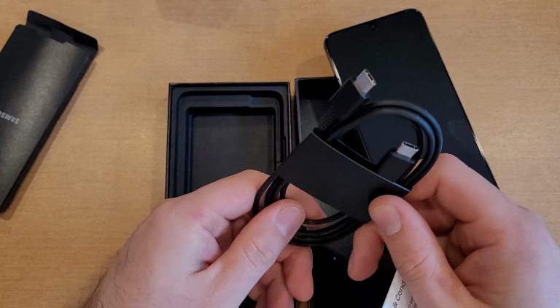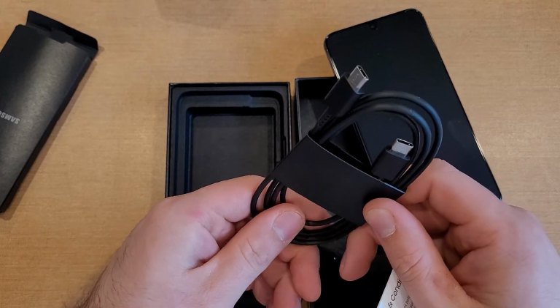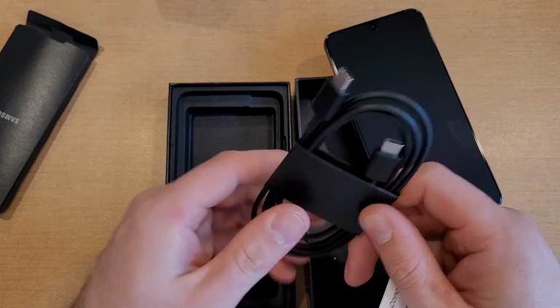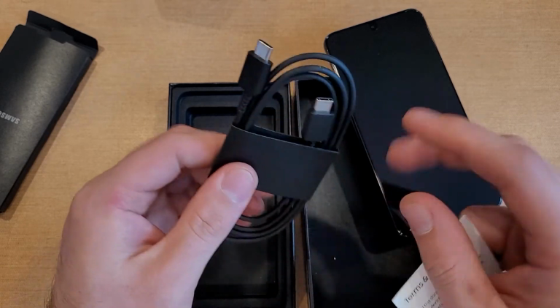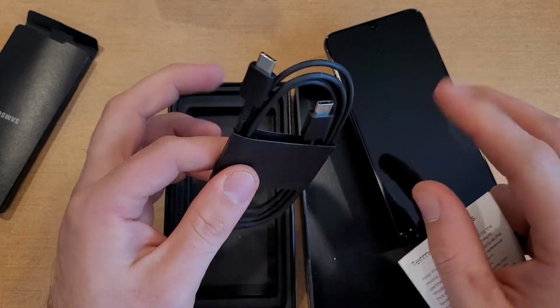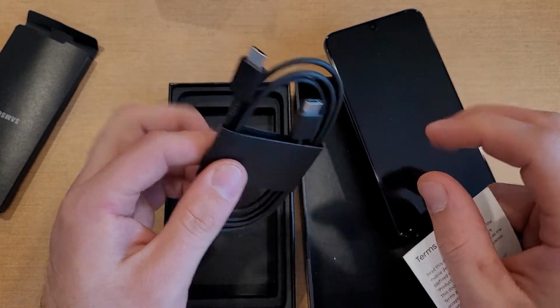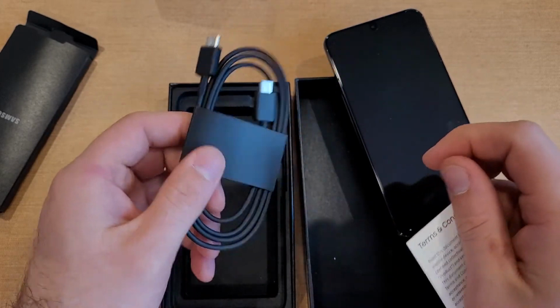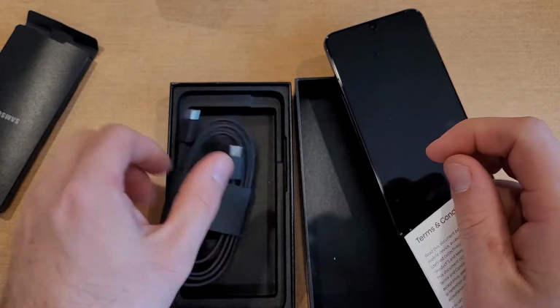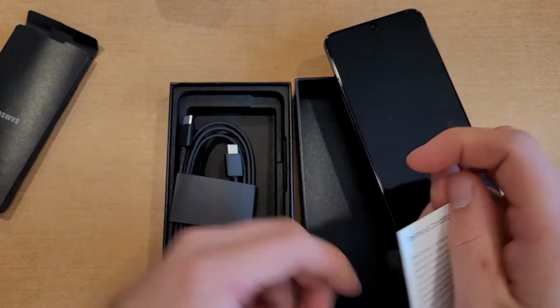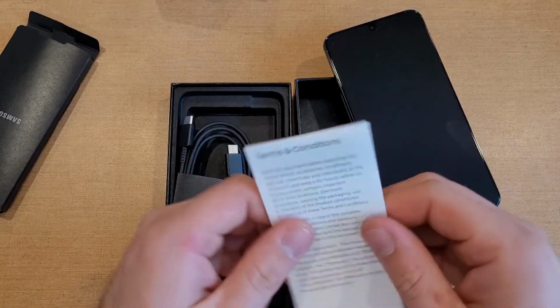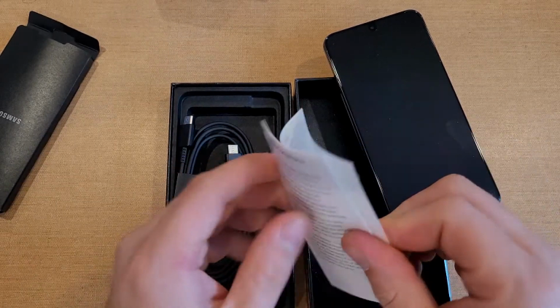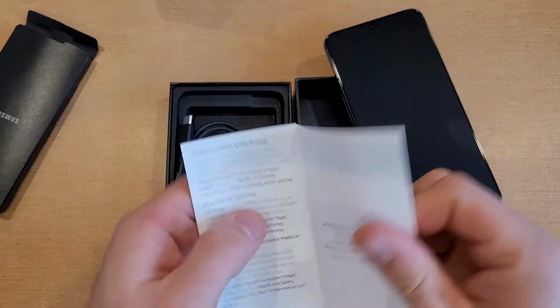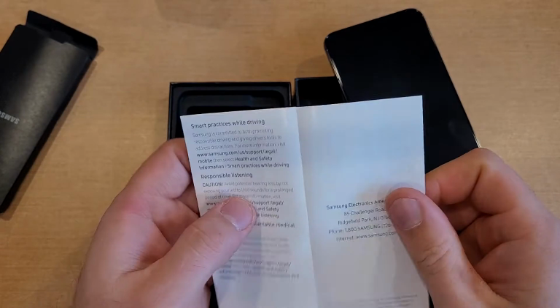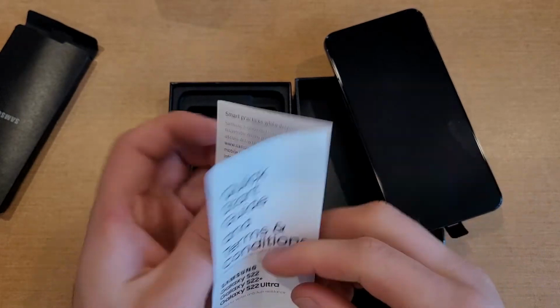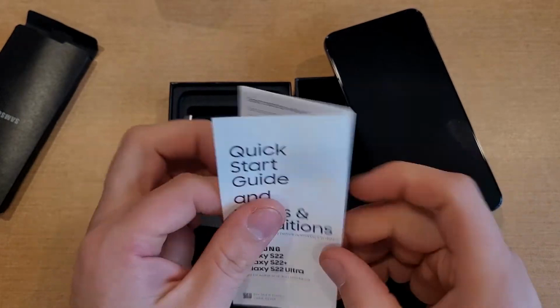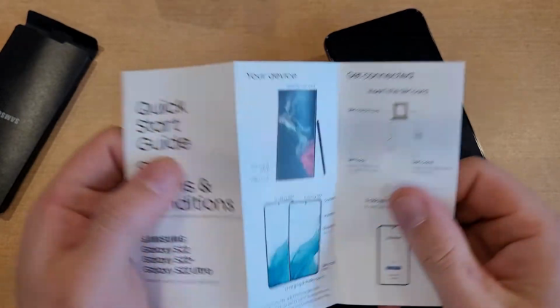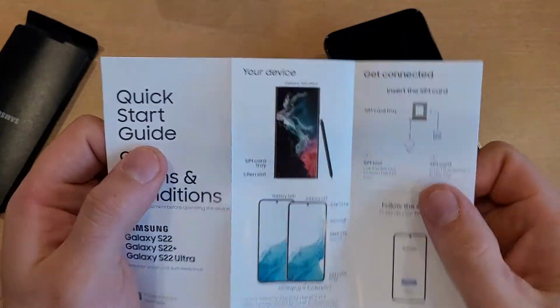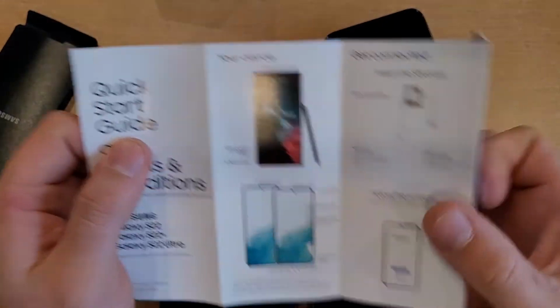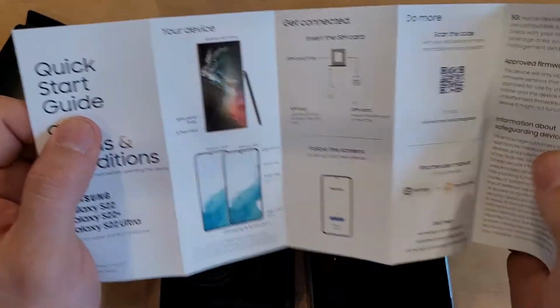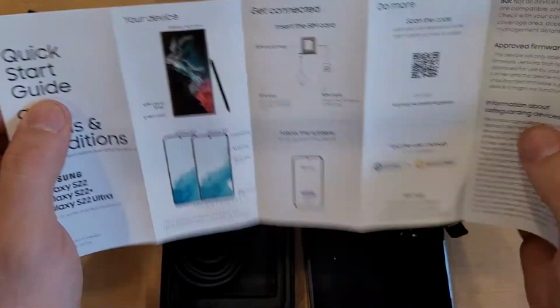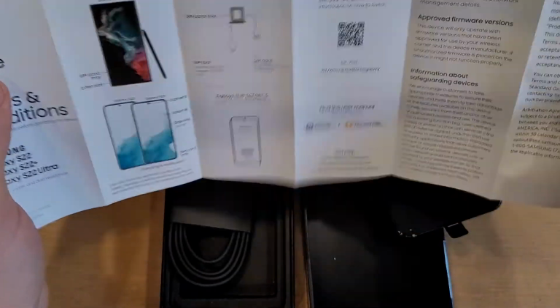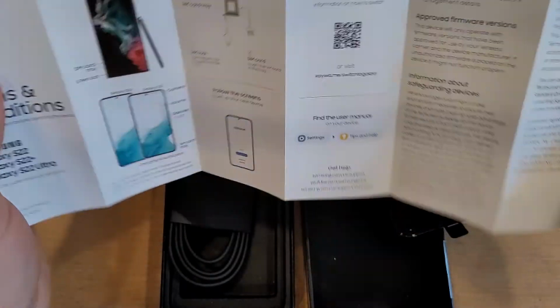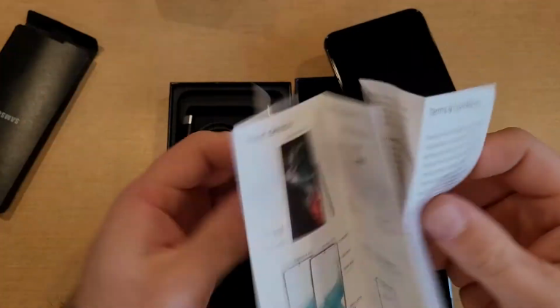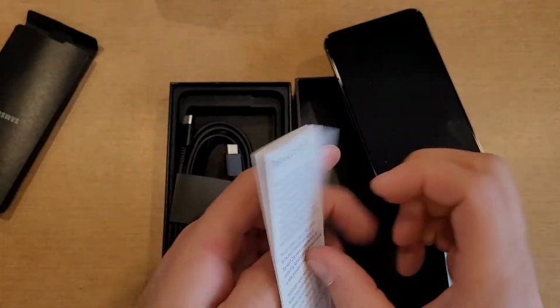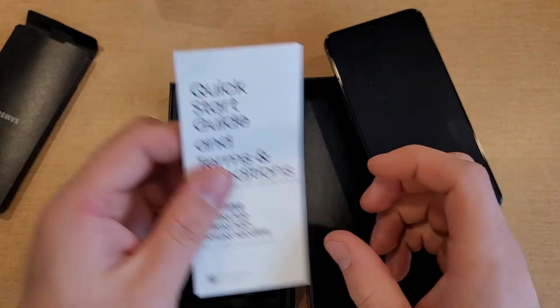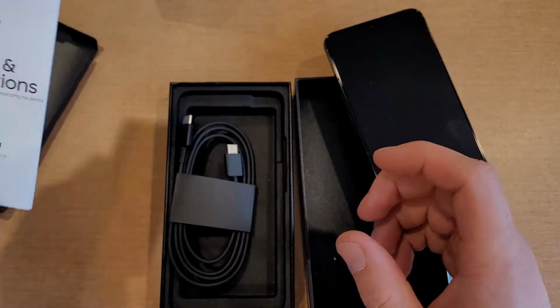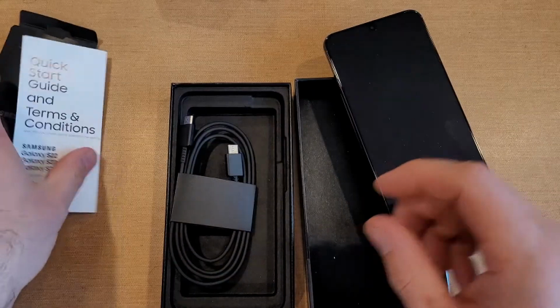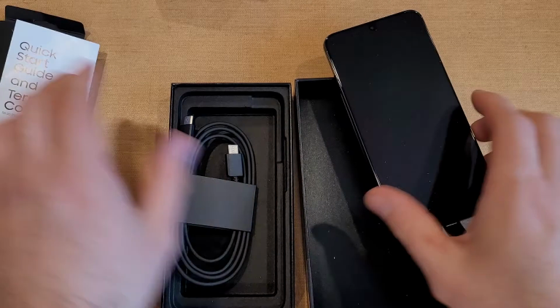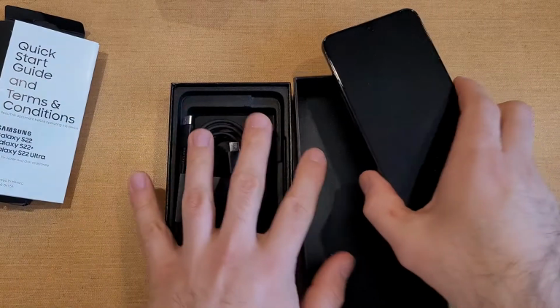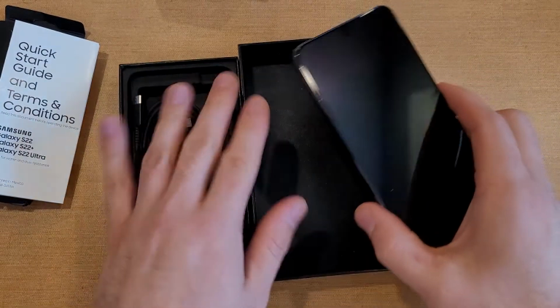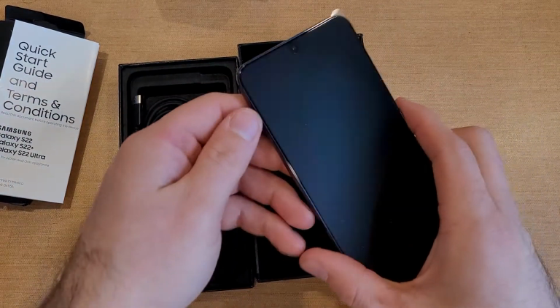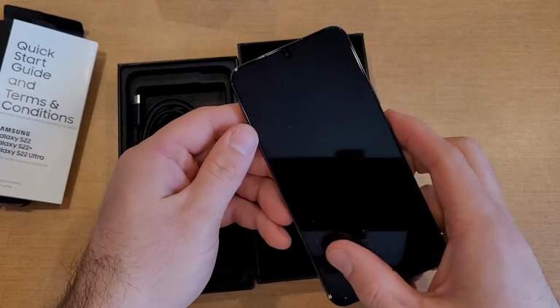All it came with was the Type-C to Type-C cable — no charging cube. It seems like the new trend is claiming they're 'reducing waste,' but it really just feels like they're being cheap and not sending the charger we actually need.